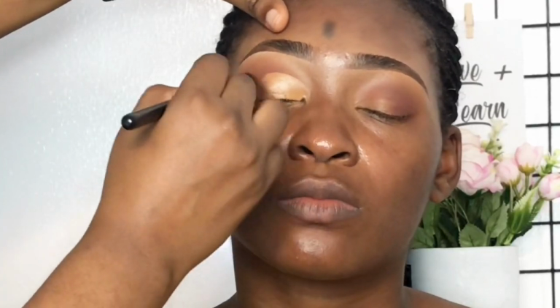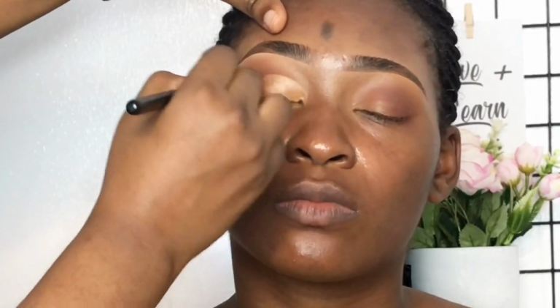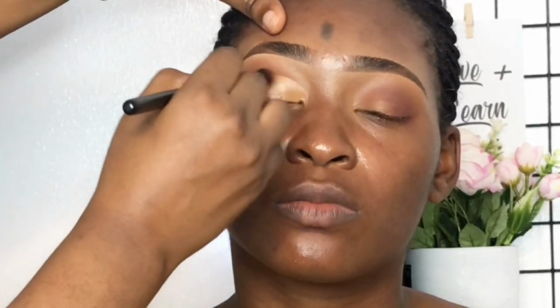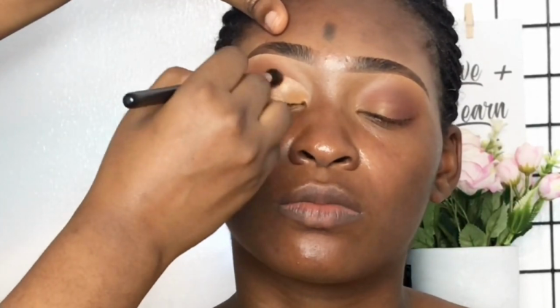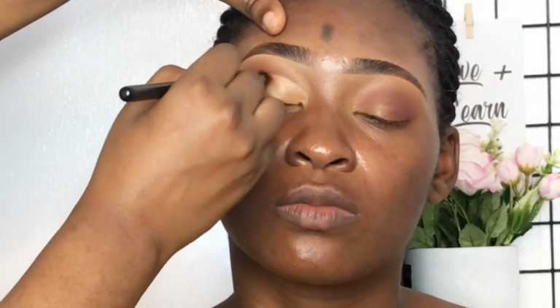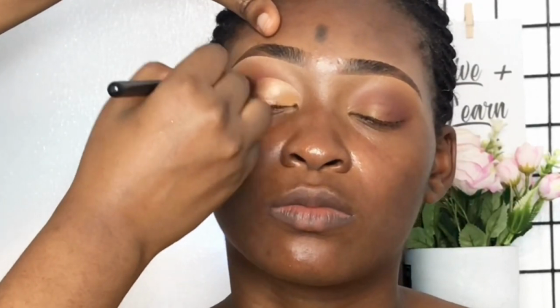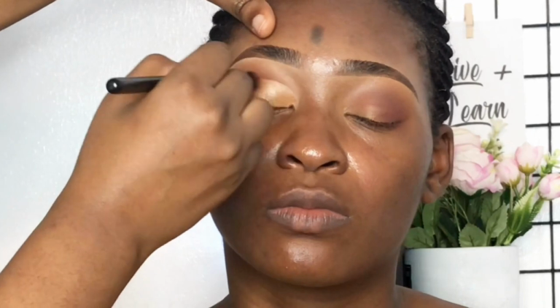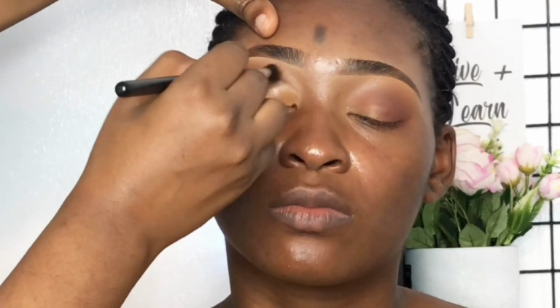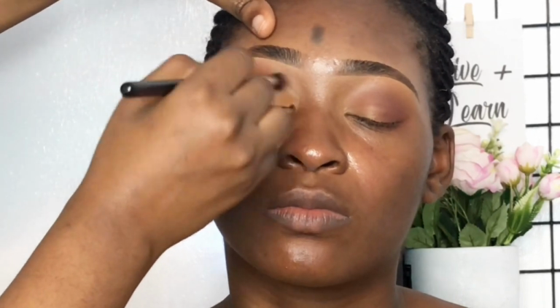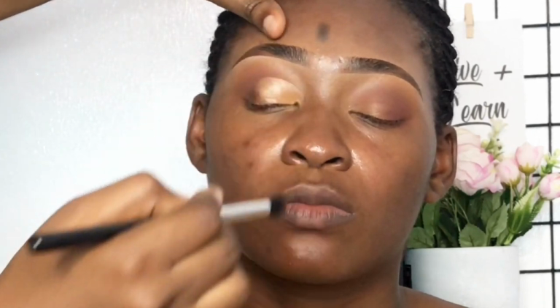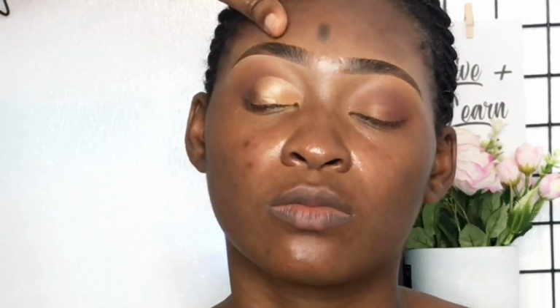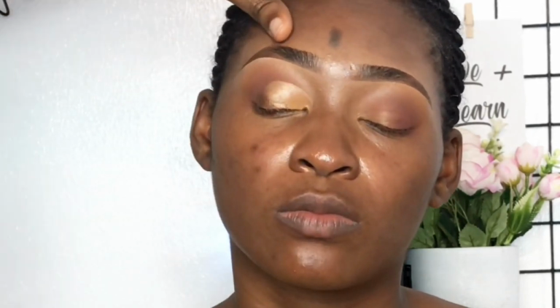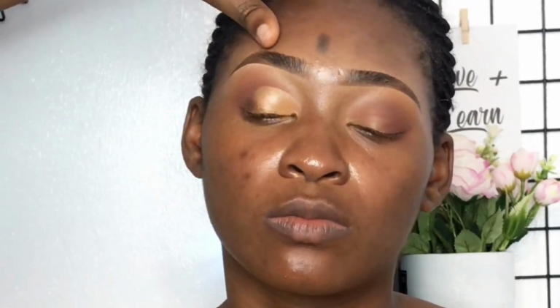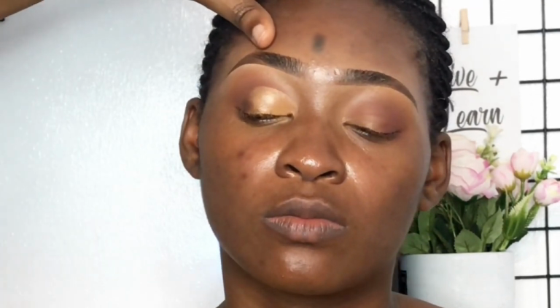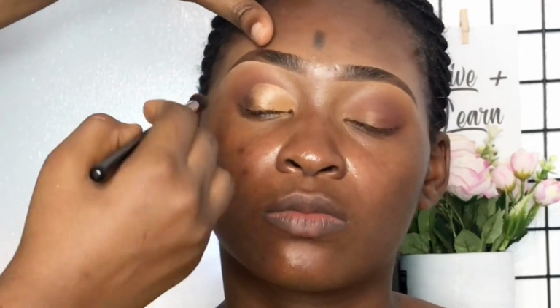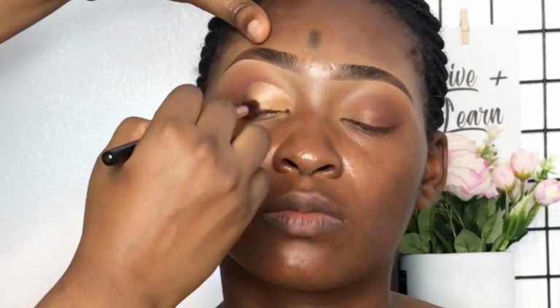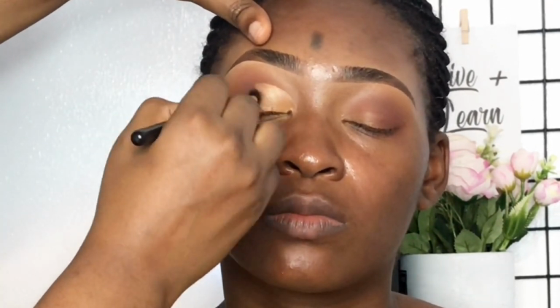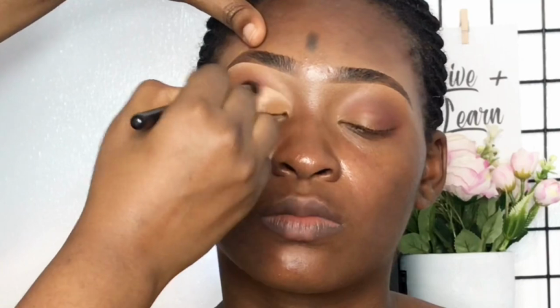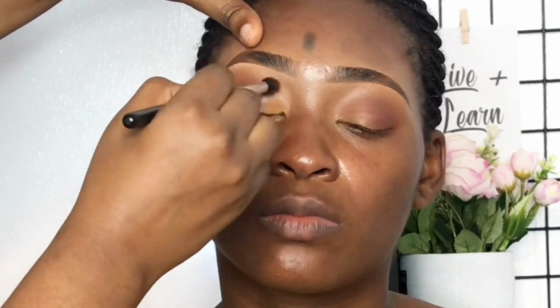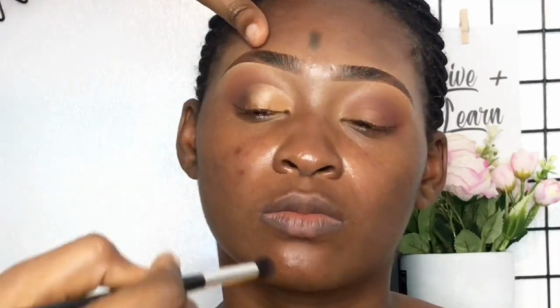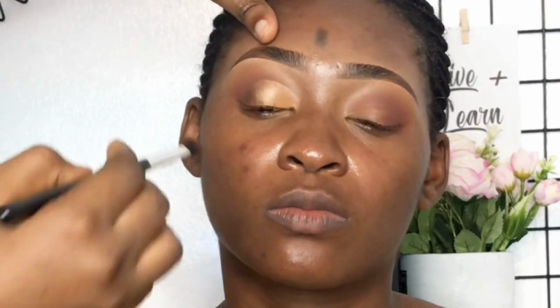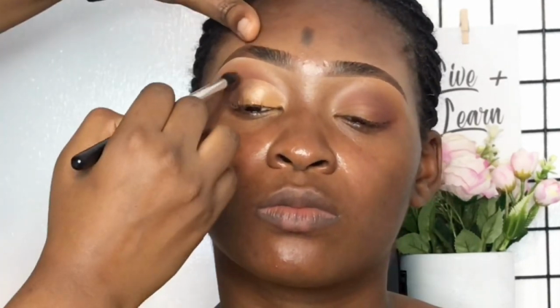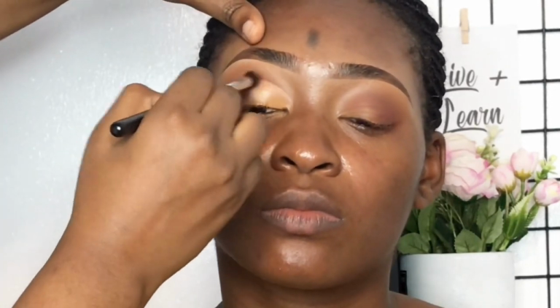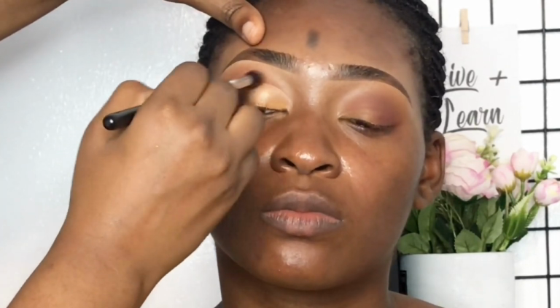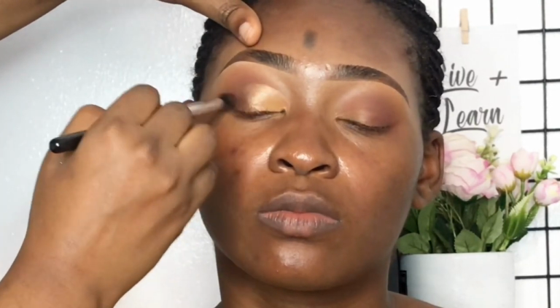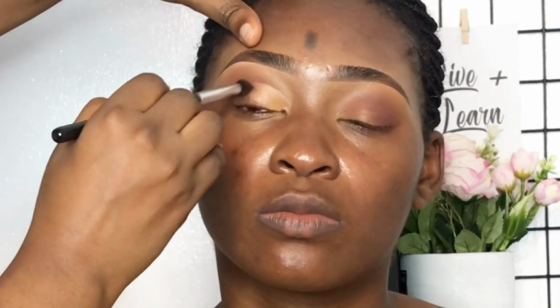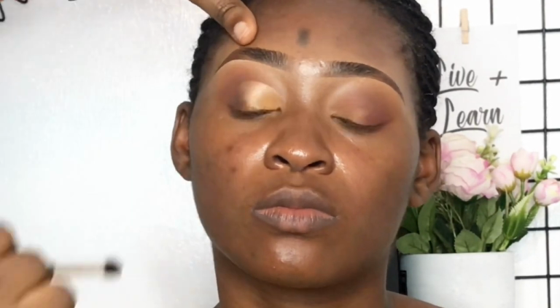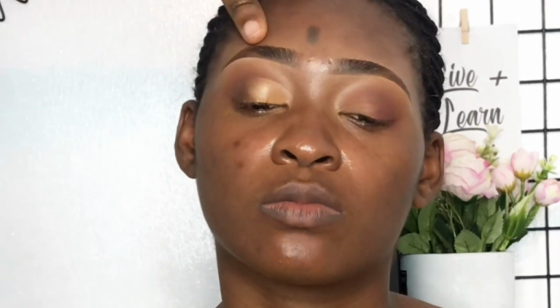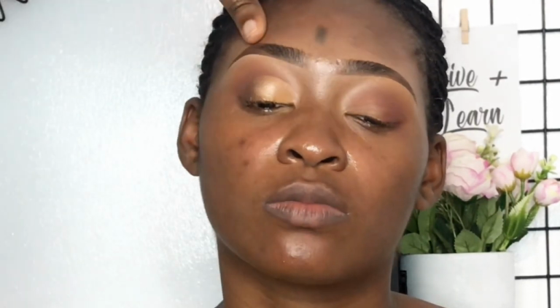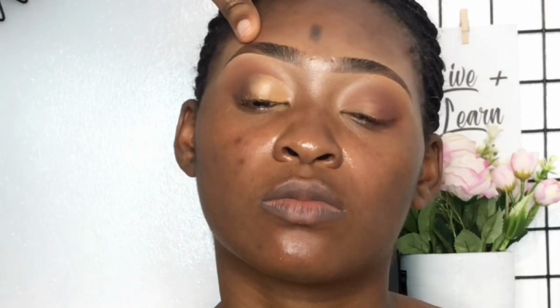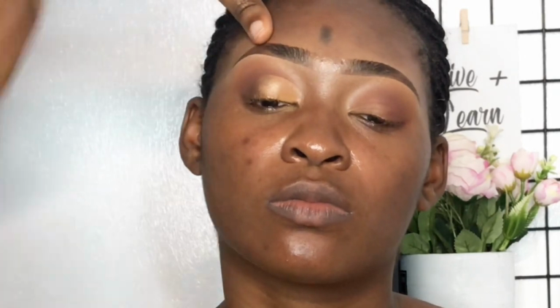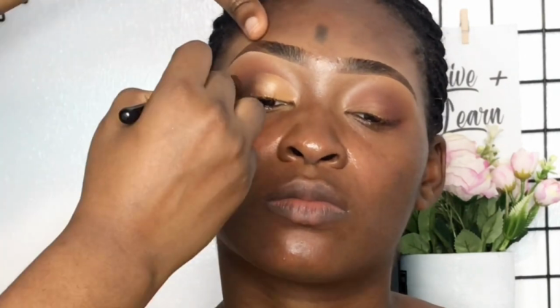Taking a dark brown shade from the same palette using a BH Cosmetics blending brush, I'm tapping inwards into where the concealer stops to have sort of a soft smoky look, and I'm doing that on both eyes.